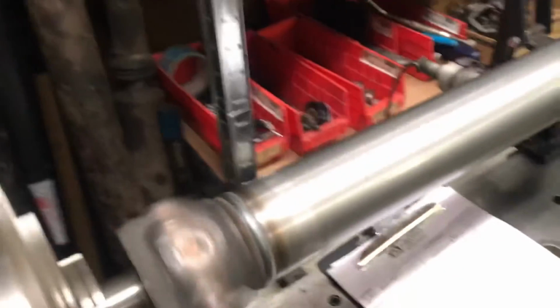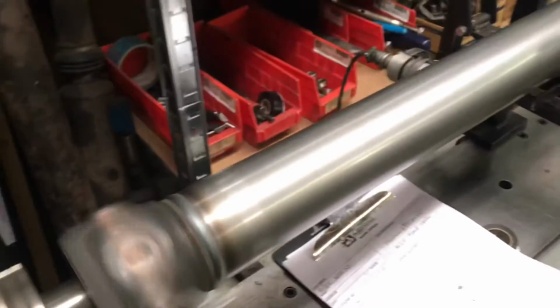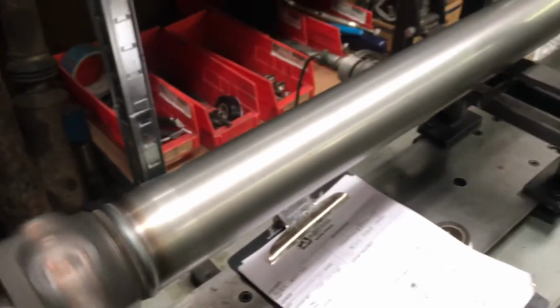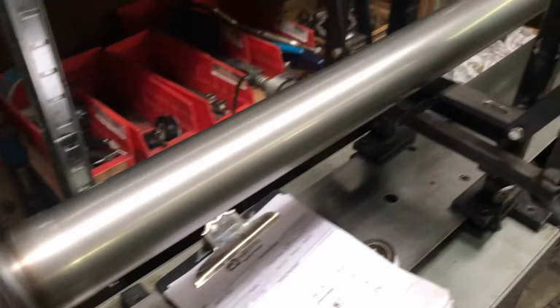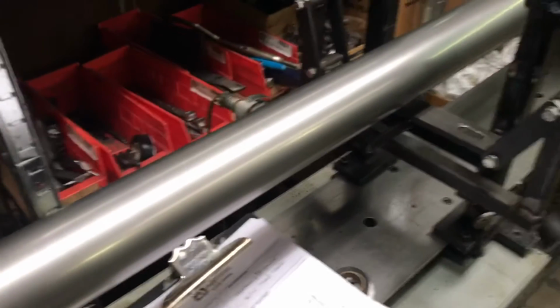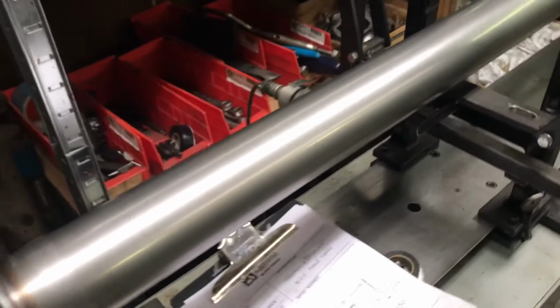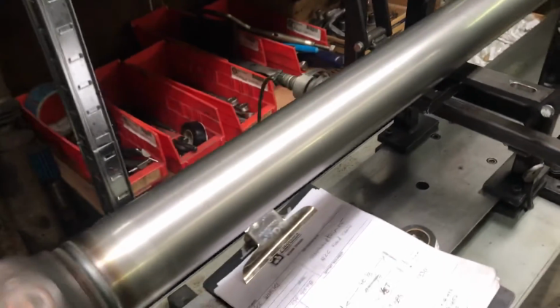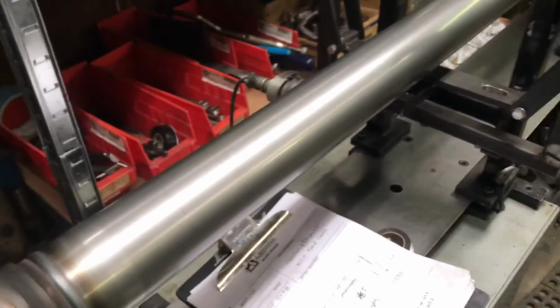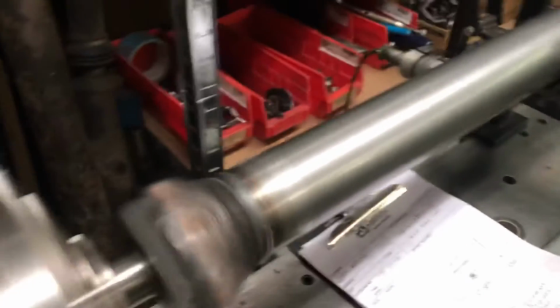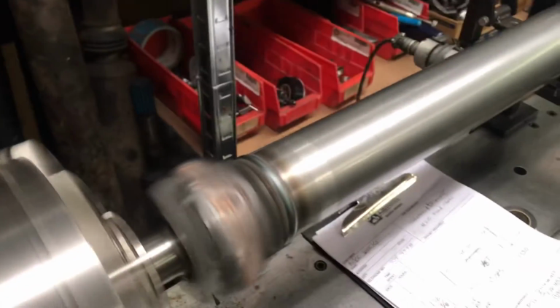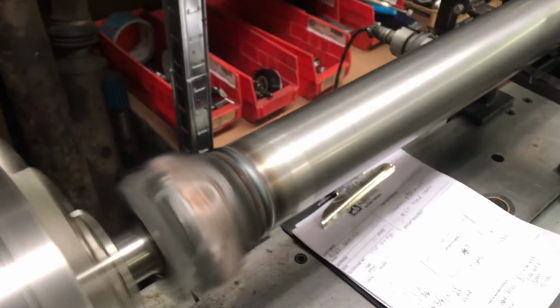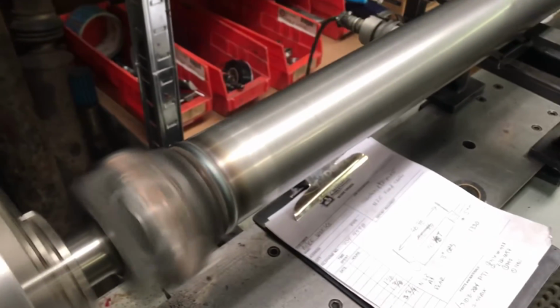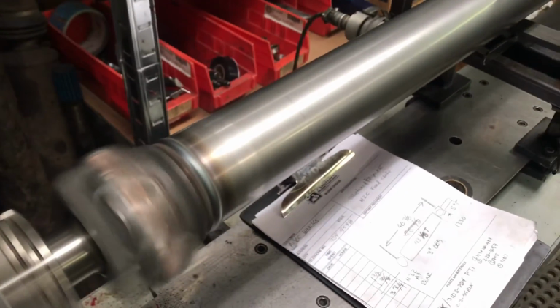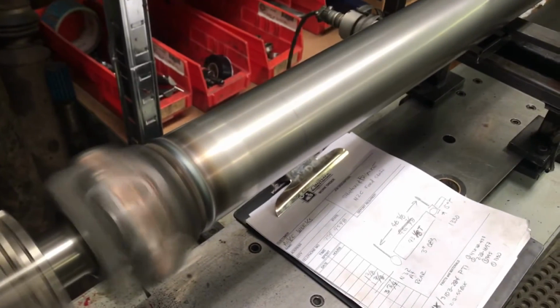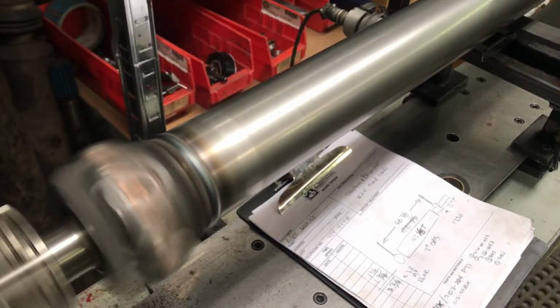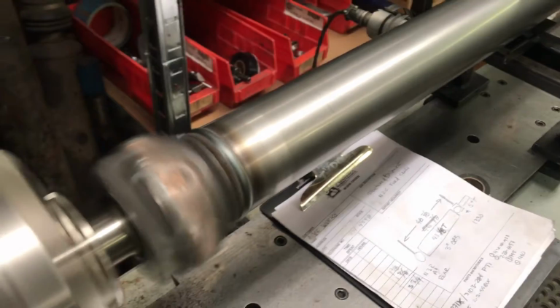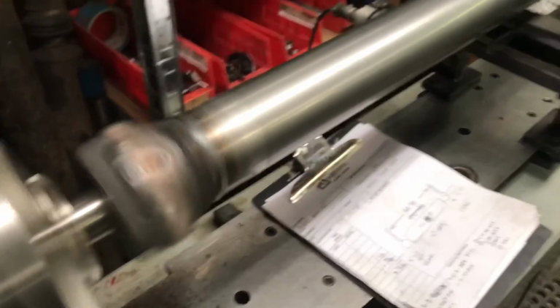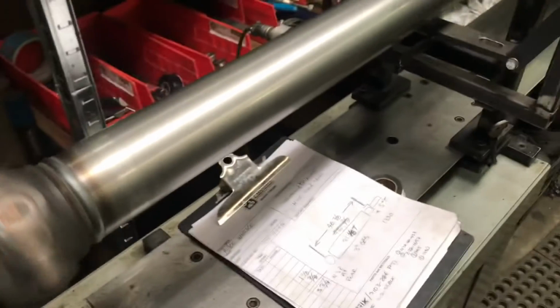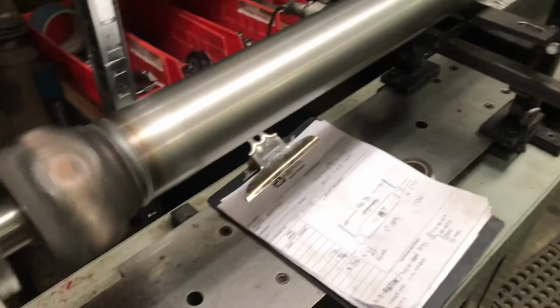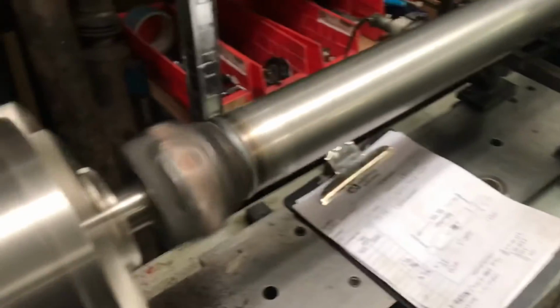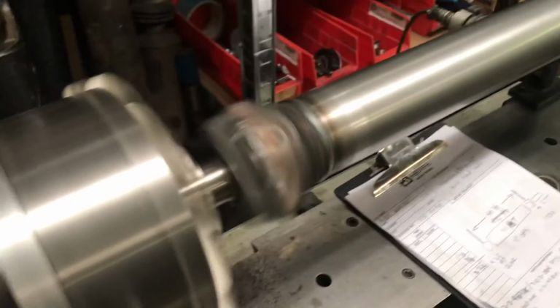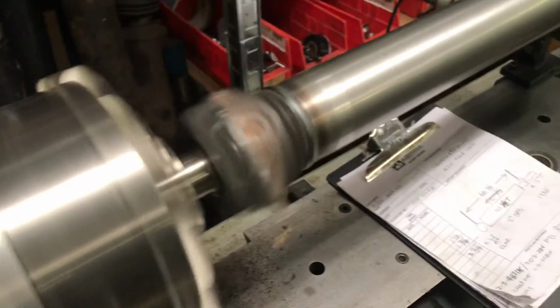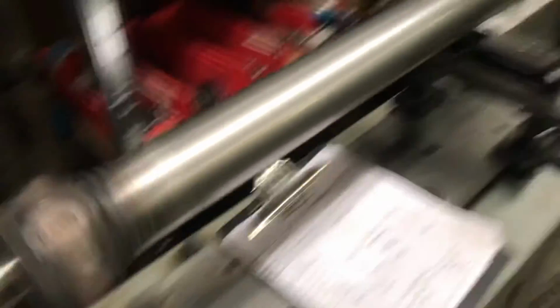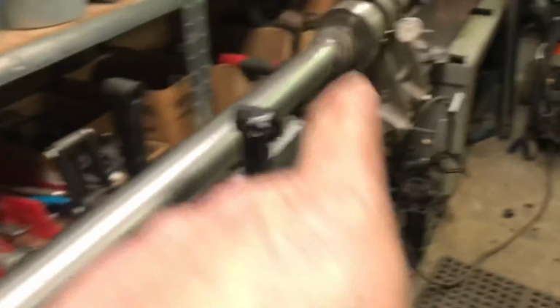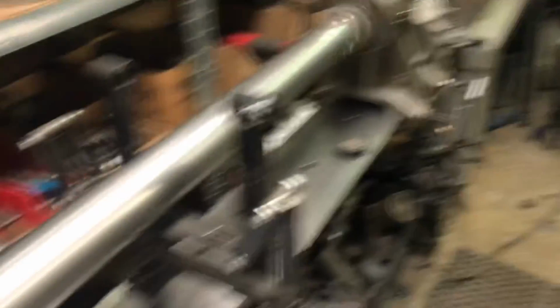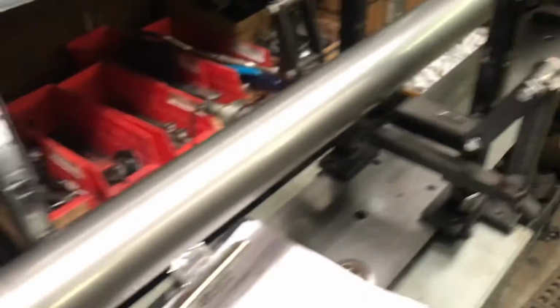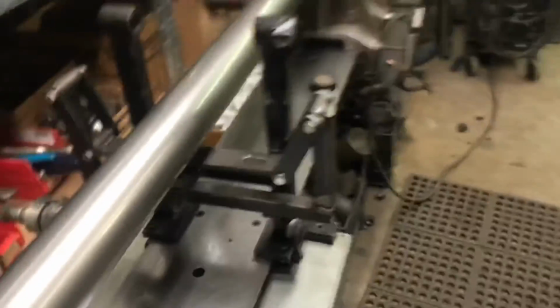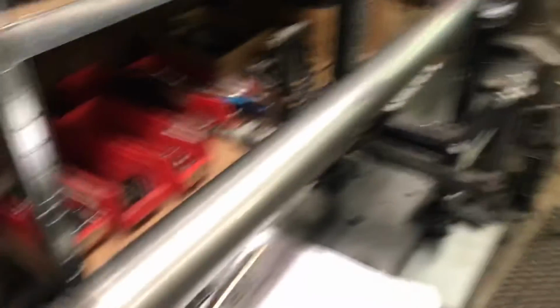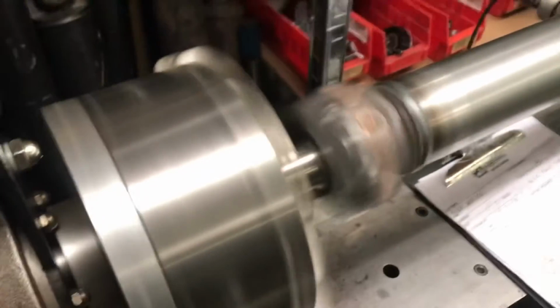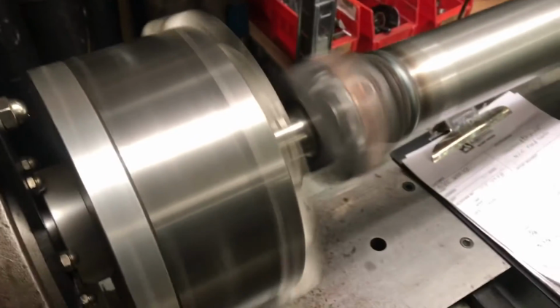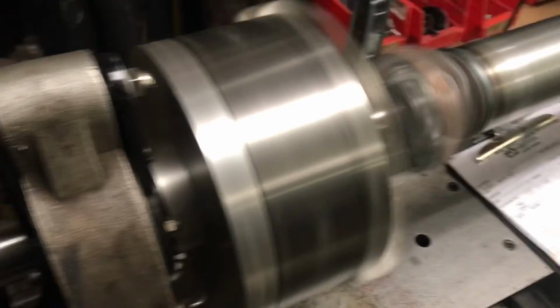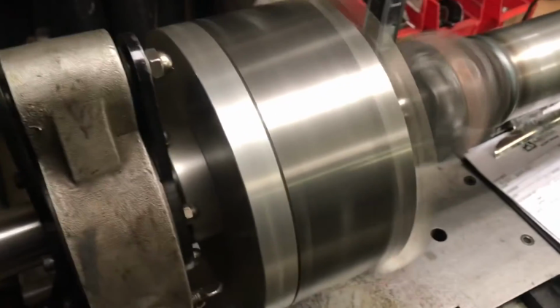3-inch .083 tubing — I don't know whether I mentioned that. It's got spacer snap plates on both ends. Obviously 1330 and 3R, 7-95 down there.